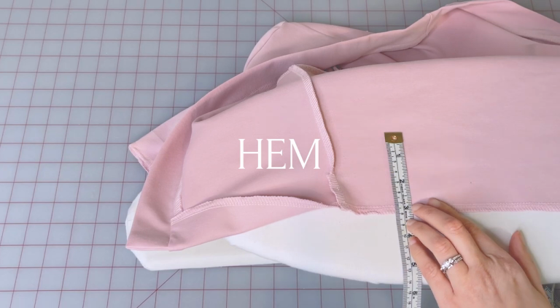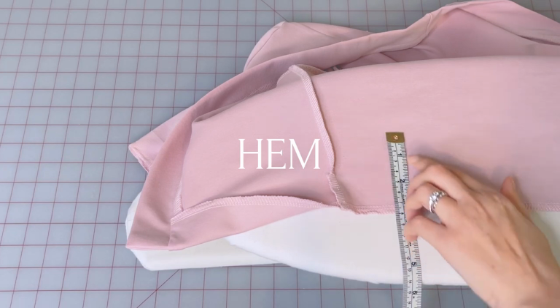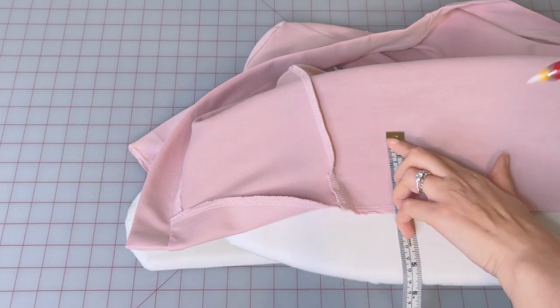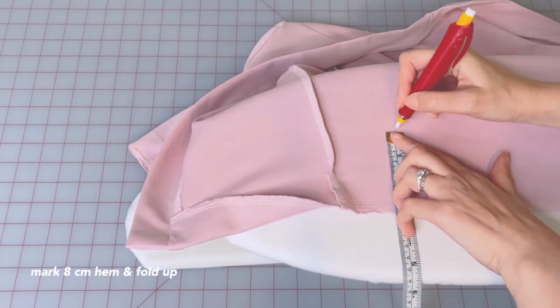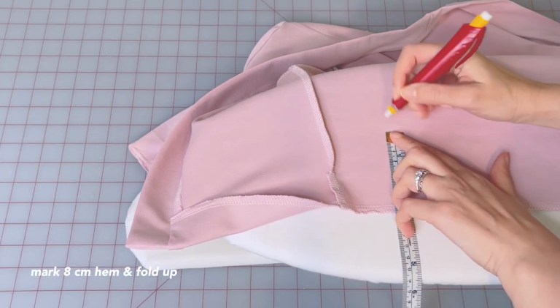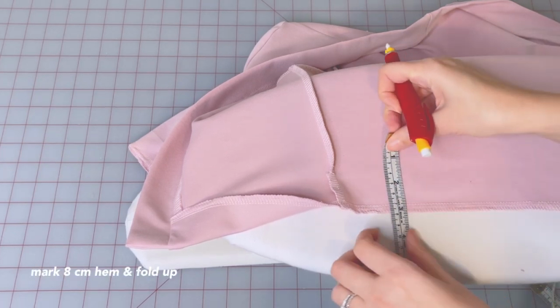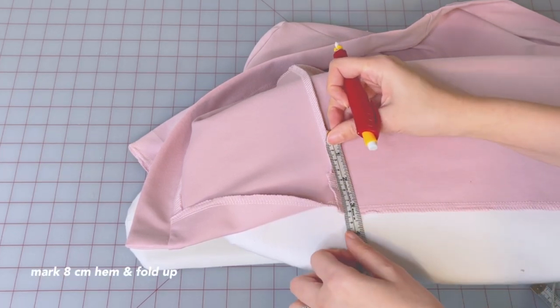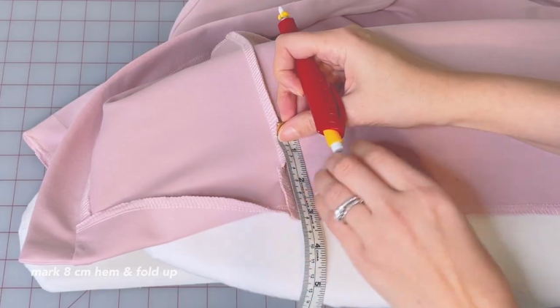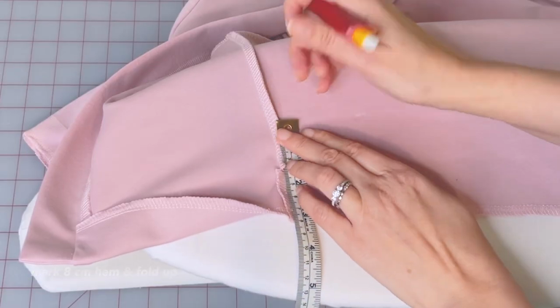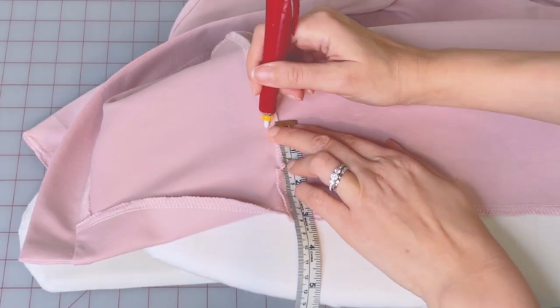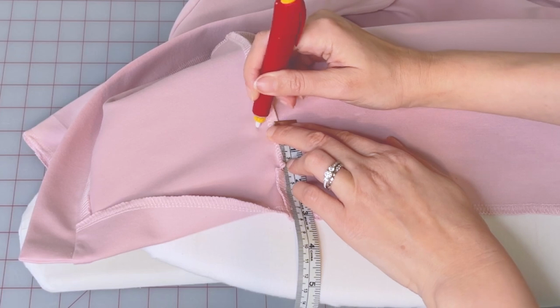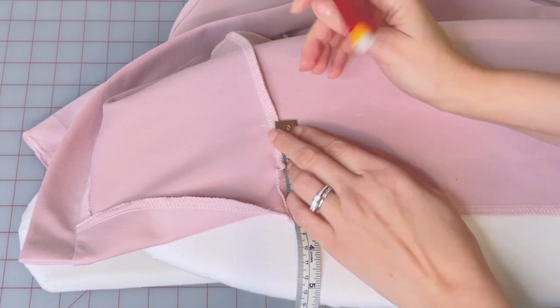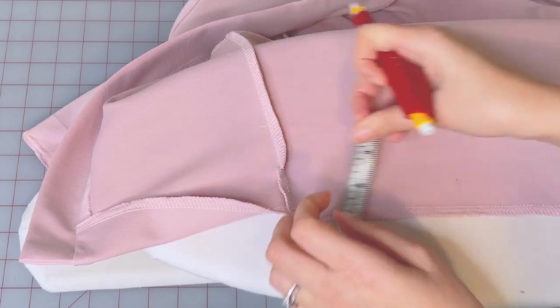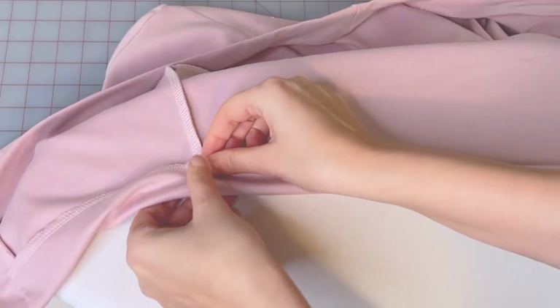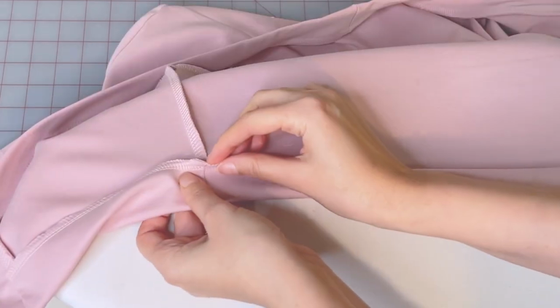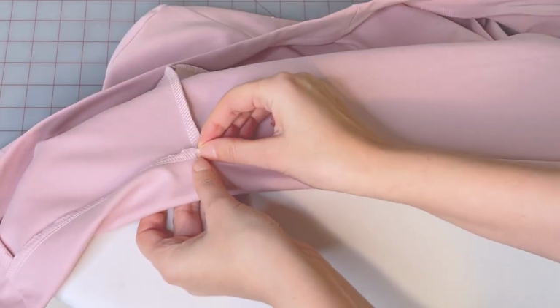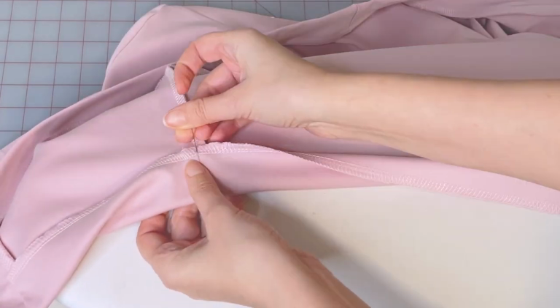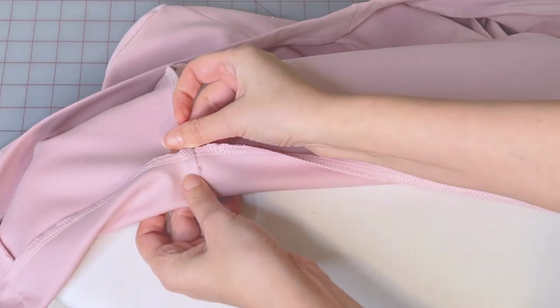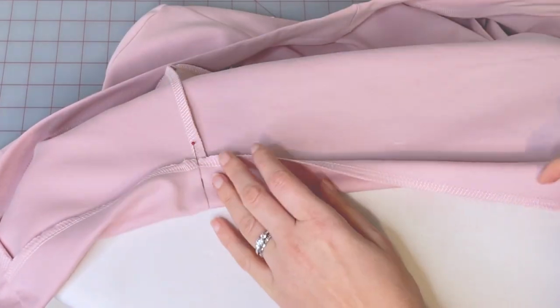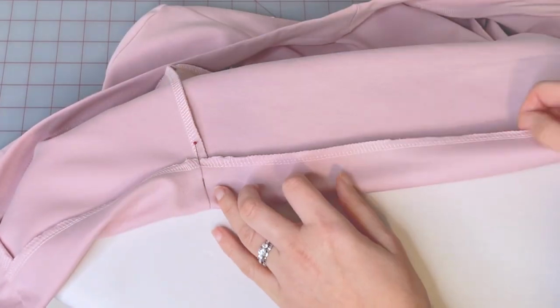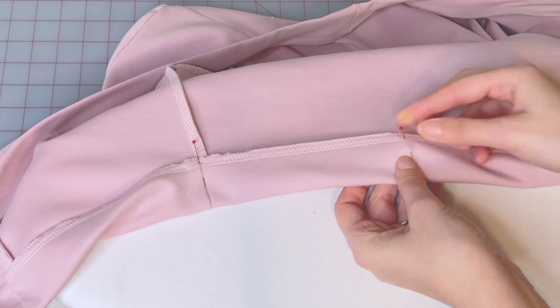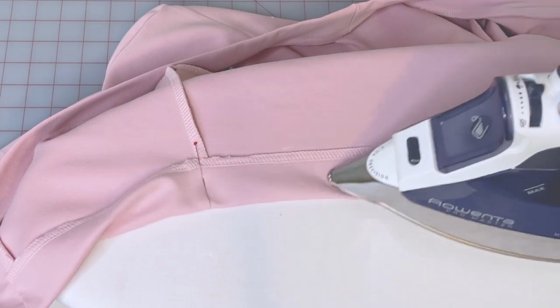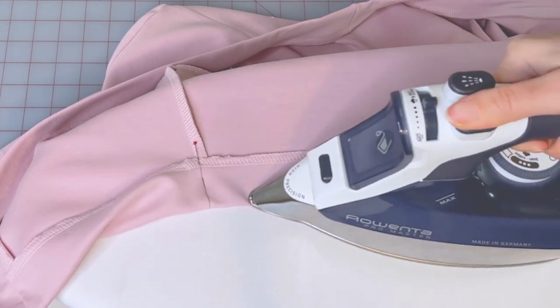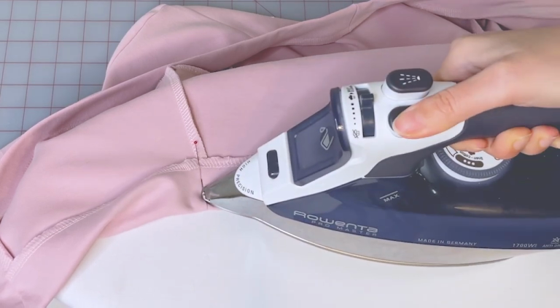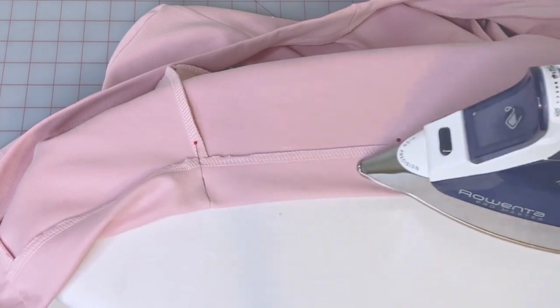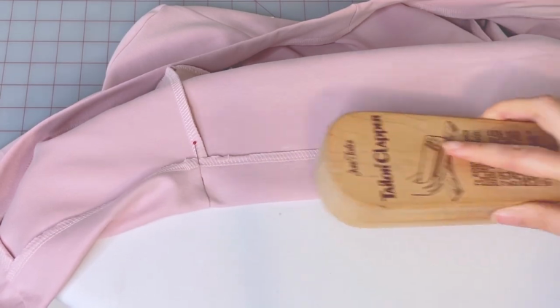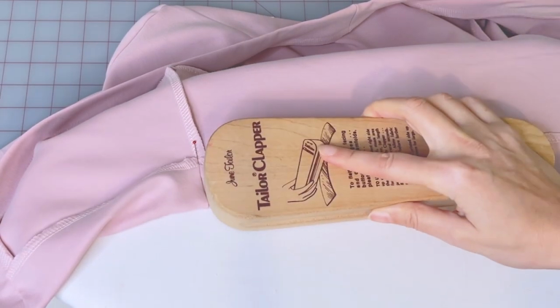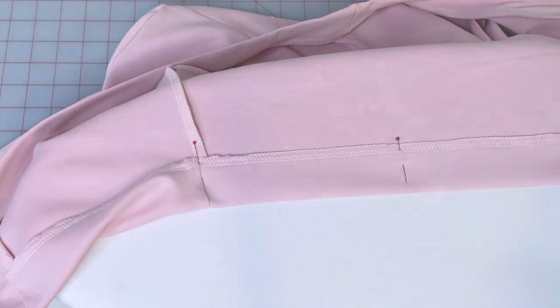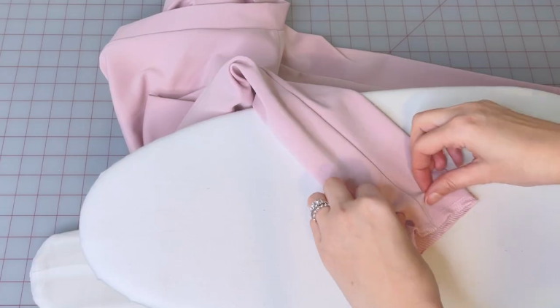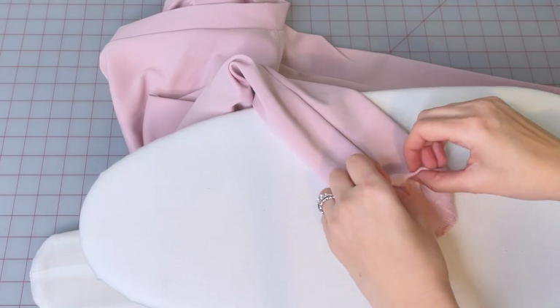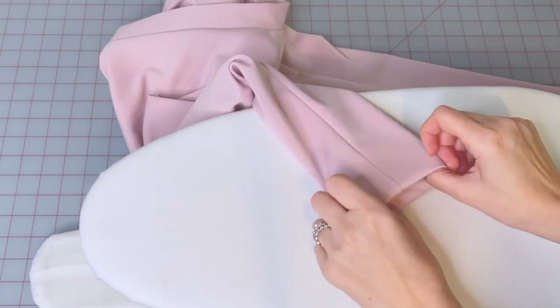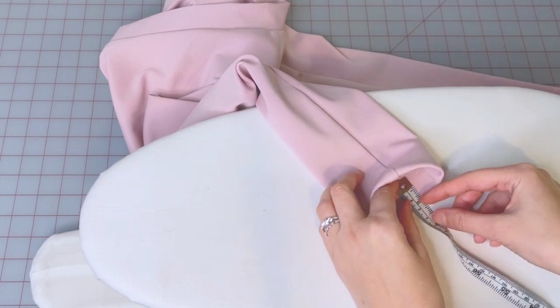Now for the hem, mark 8 centimeters up from the edge. Fold your hem up to the mark, pin and press. In the same way, hem the sleeves as well.